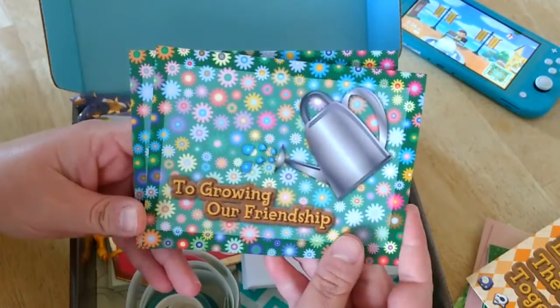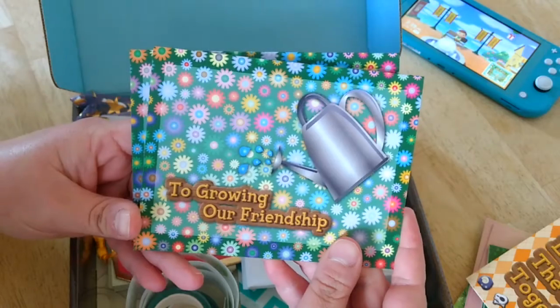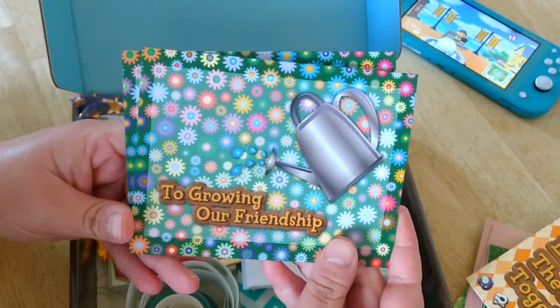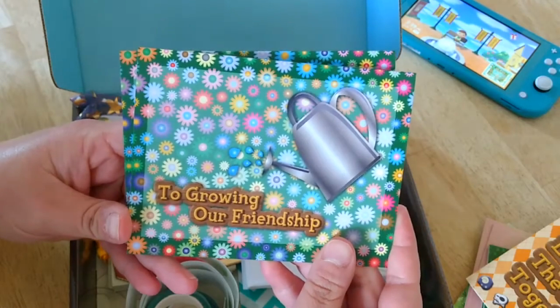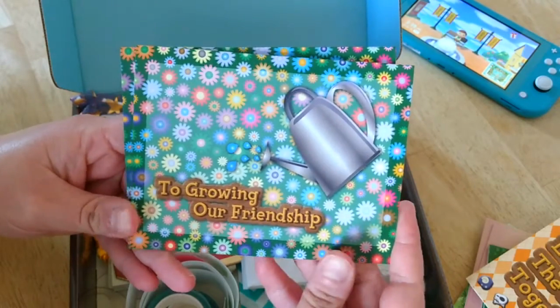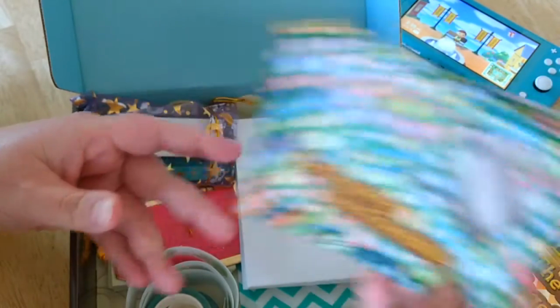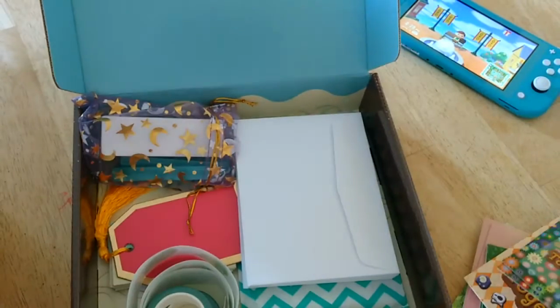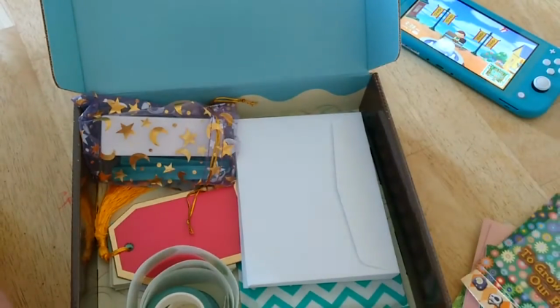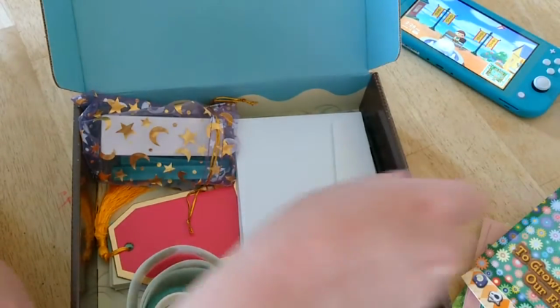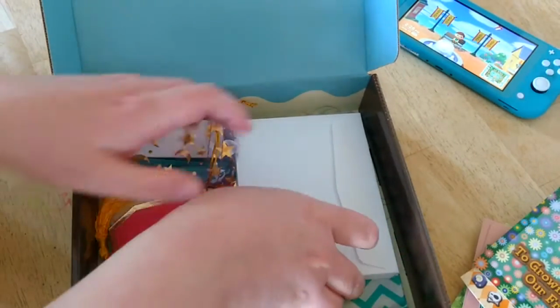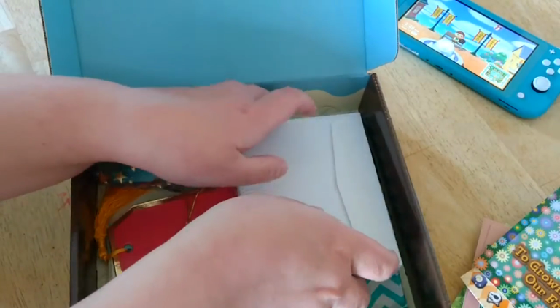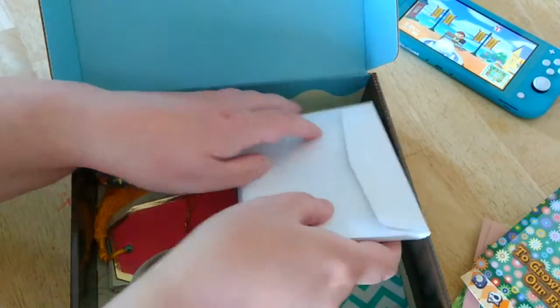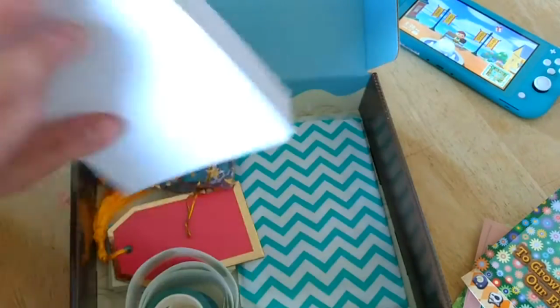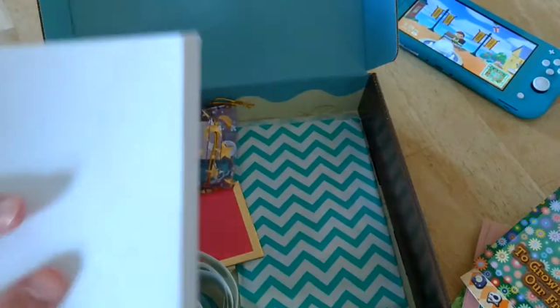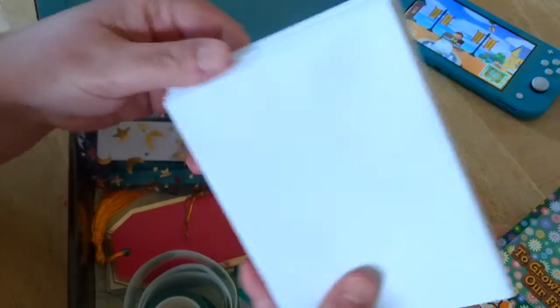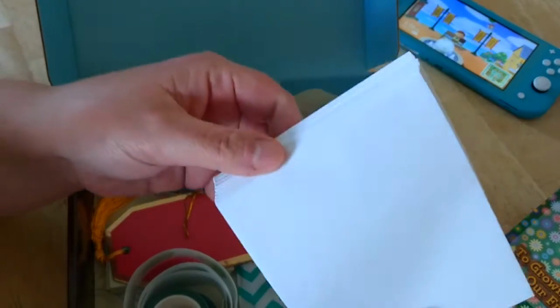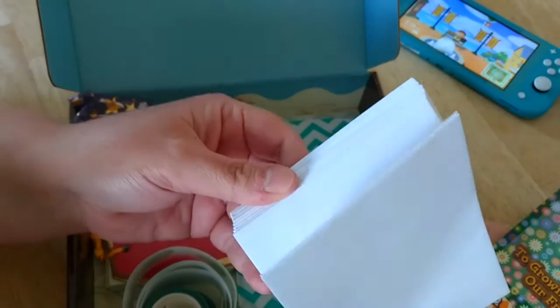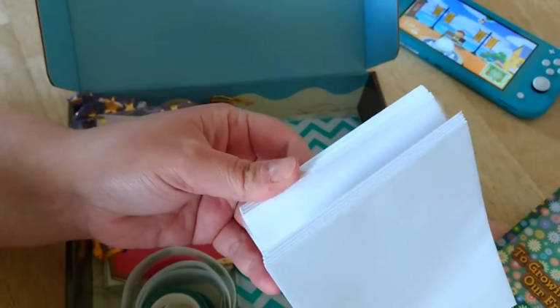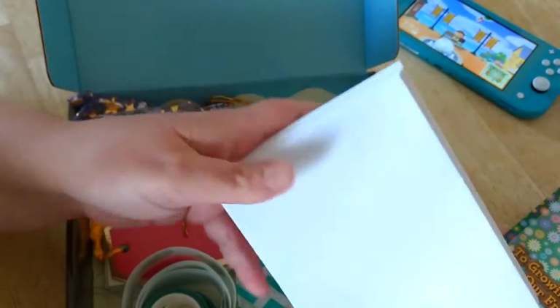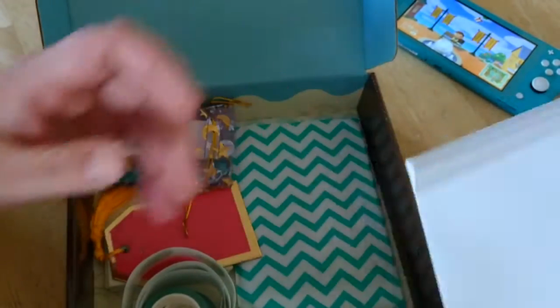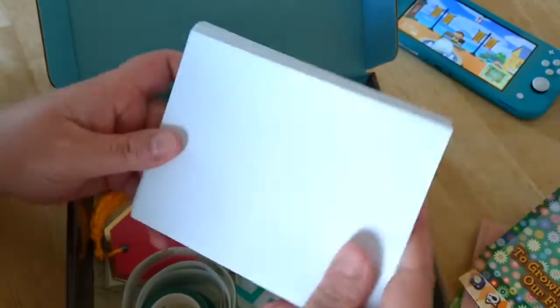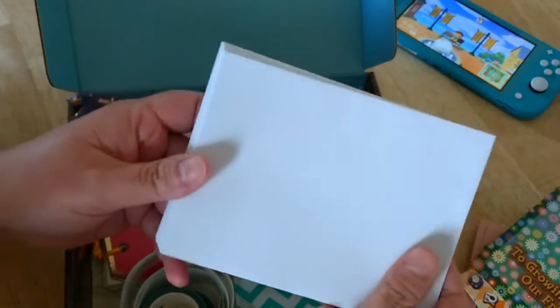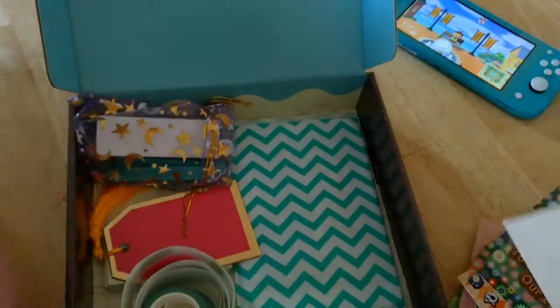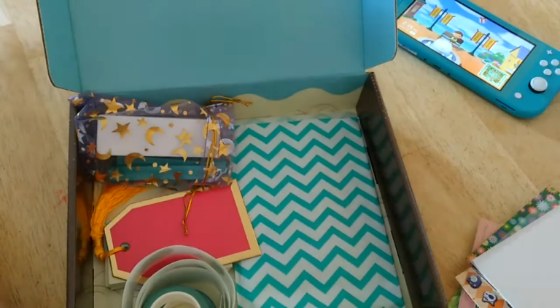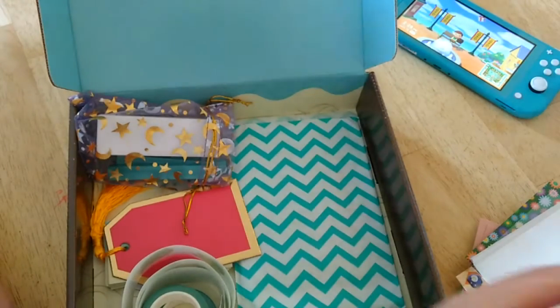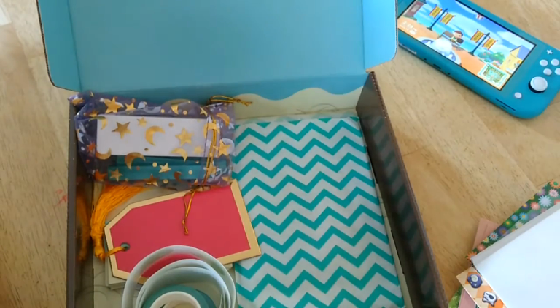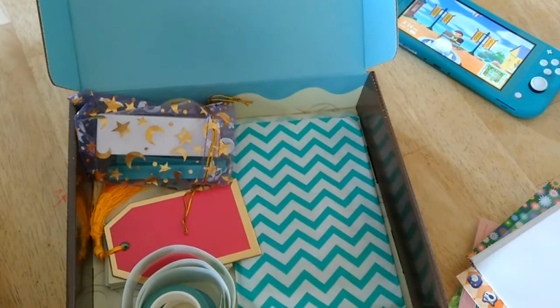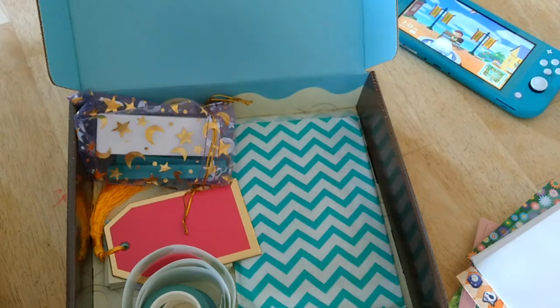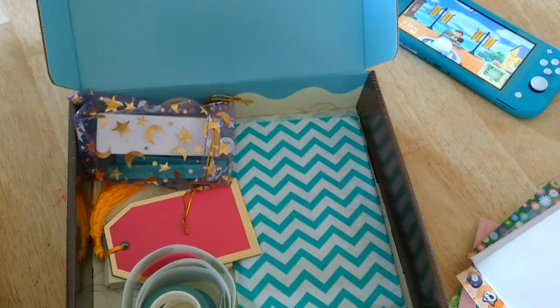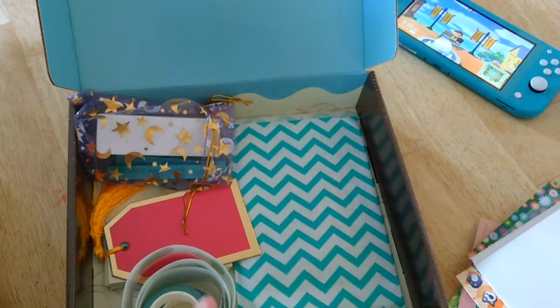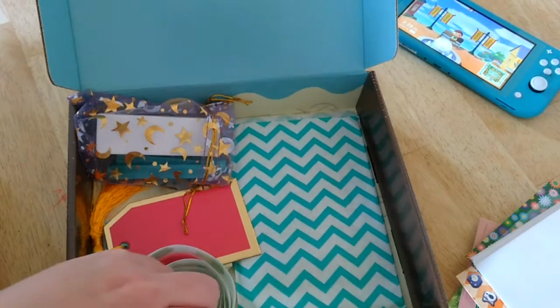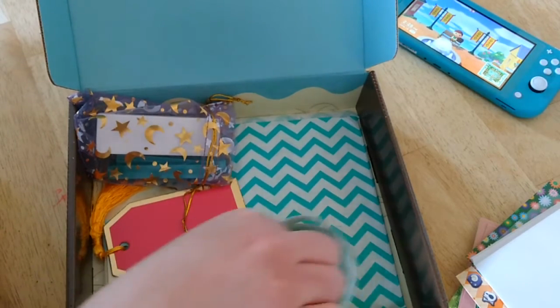'Here's to growing our friendship' — those are so much fun! They all come with envelopes that match; they're just plain white envelopes but they're just the right size. I love it, so let's see what else we've got in here.